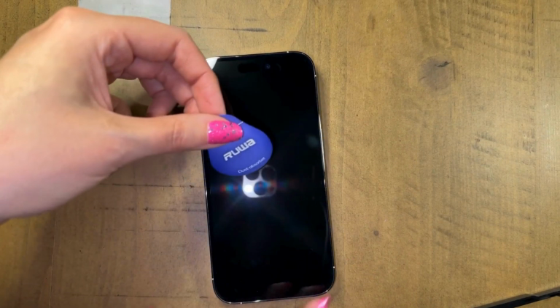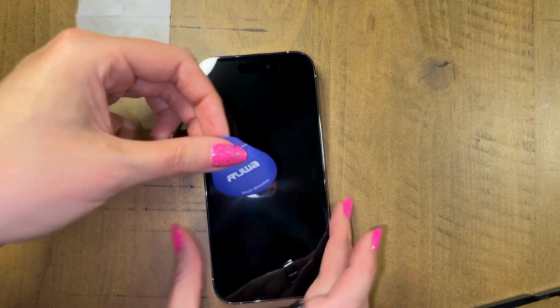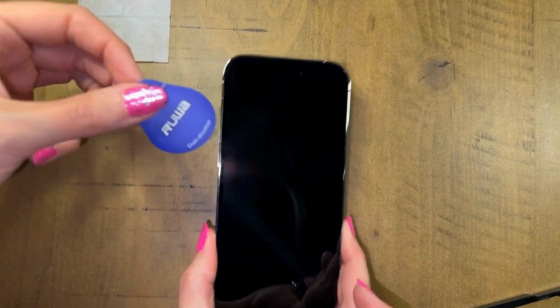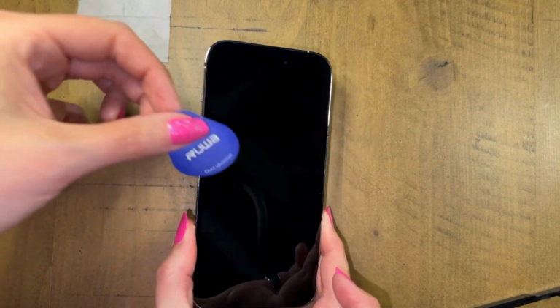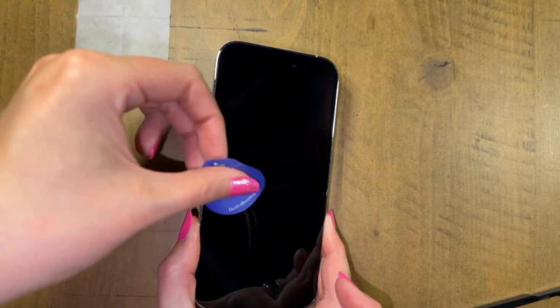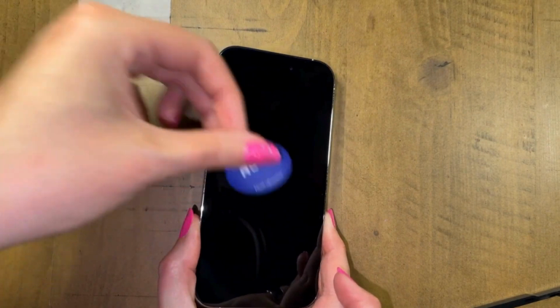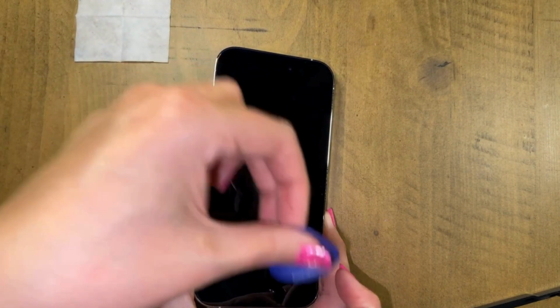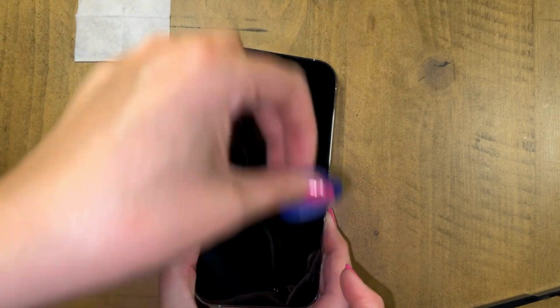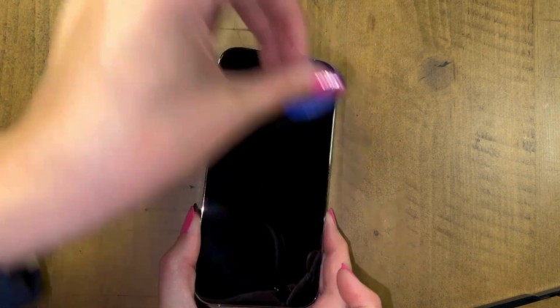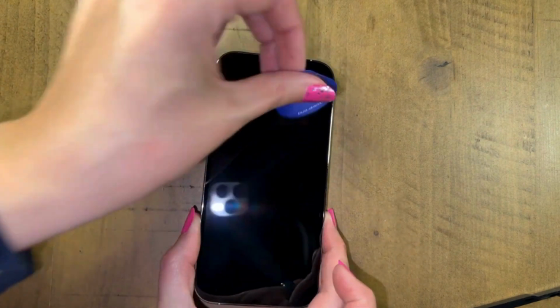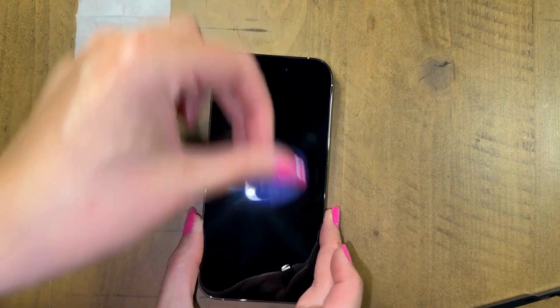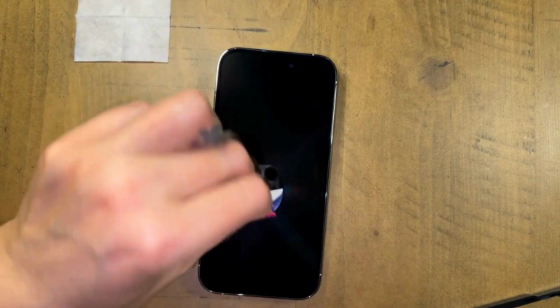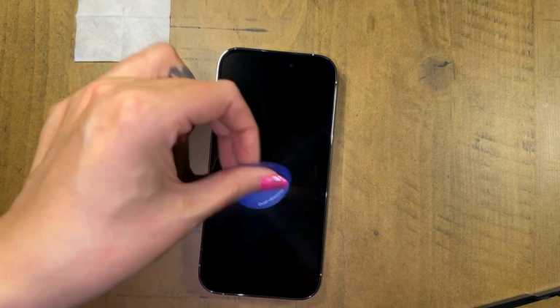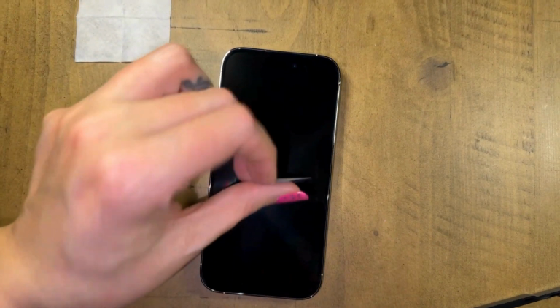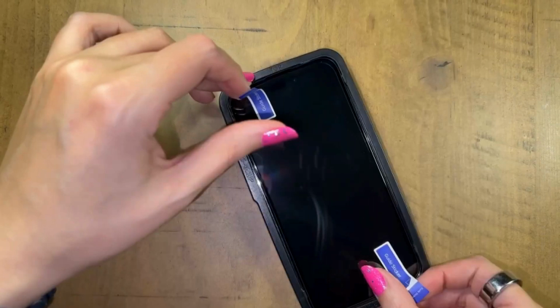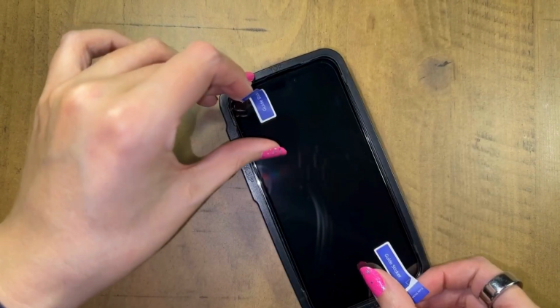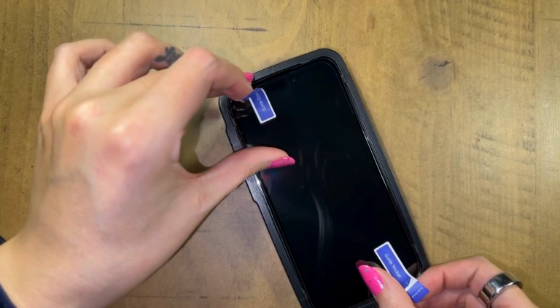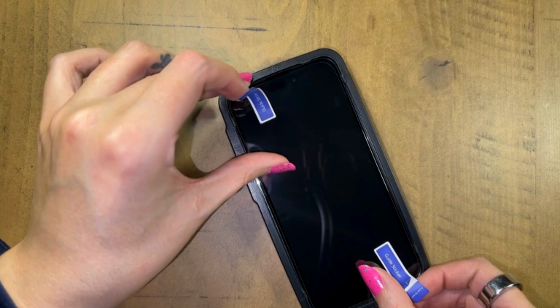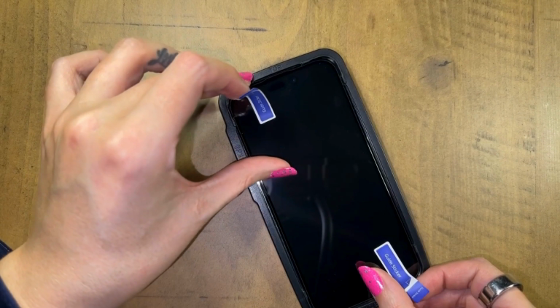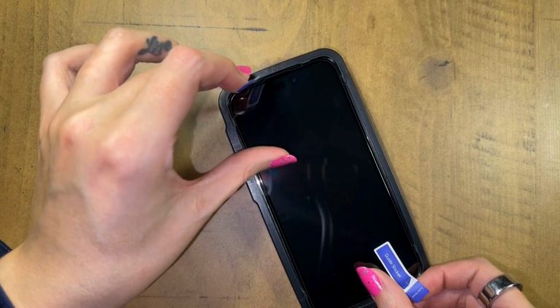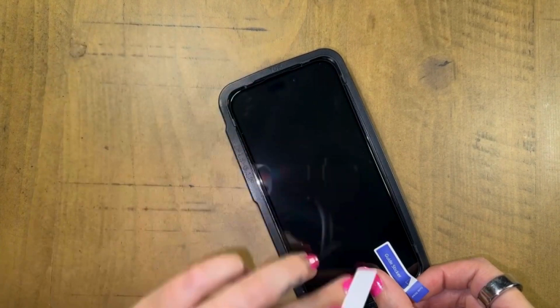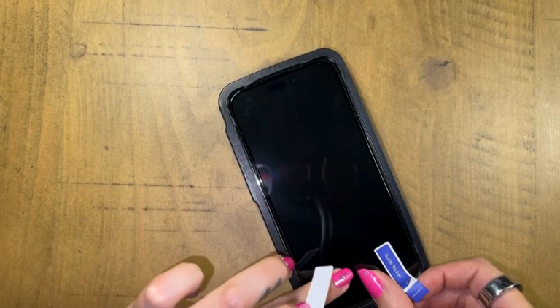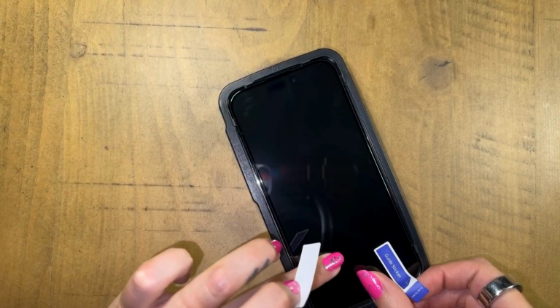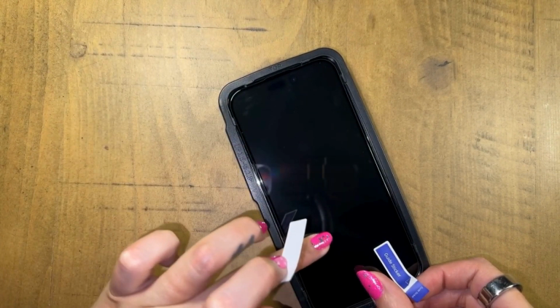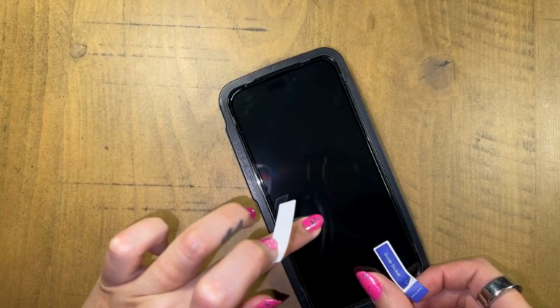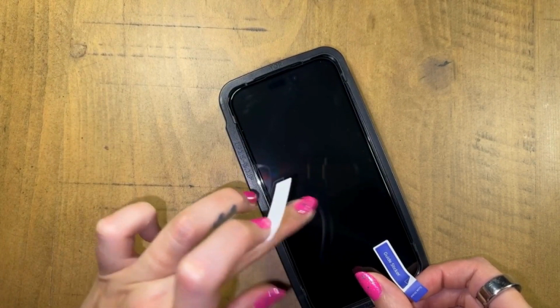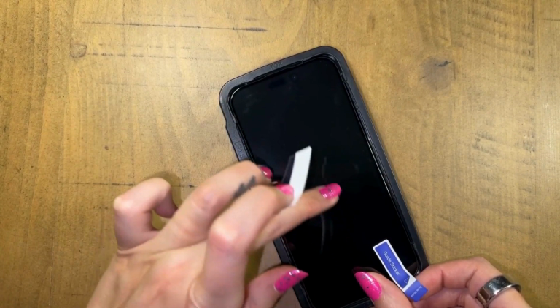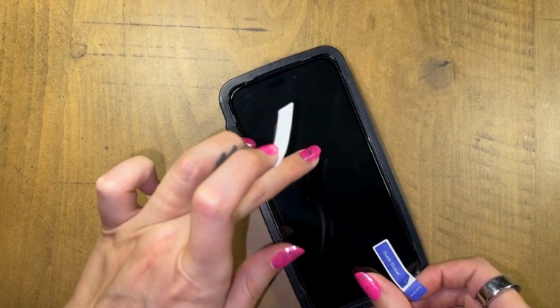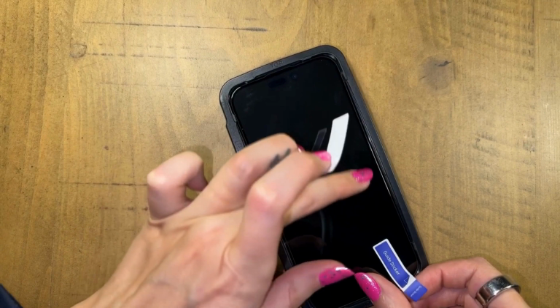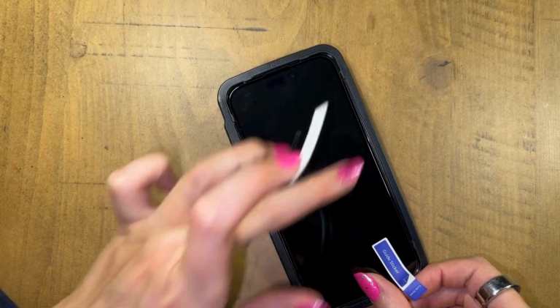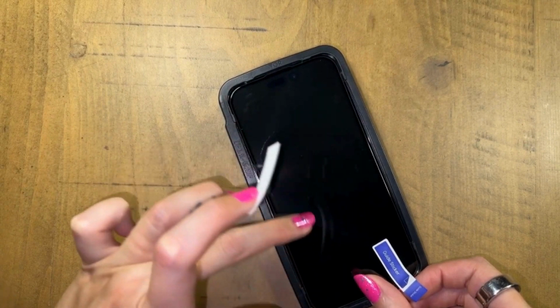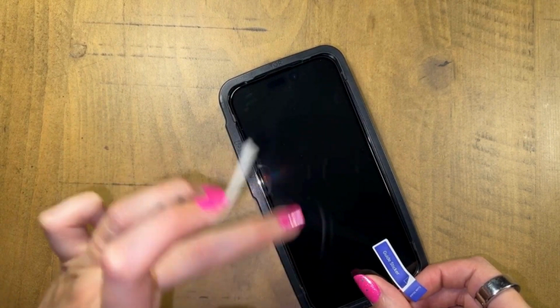I have dogs, so there's always lint and fur all over the place. We have these little sticker guides on. I usually like to start at one end, and you can see it sealing all the way up.